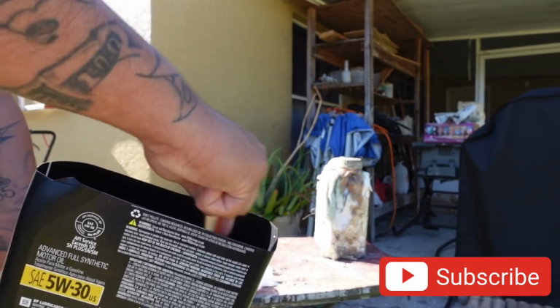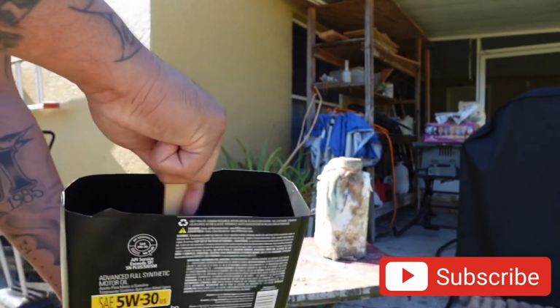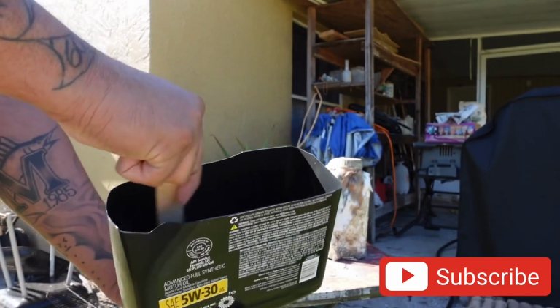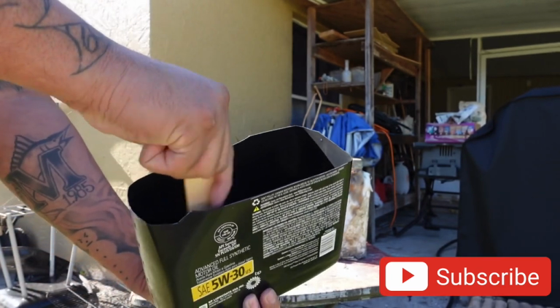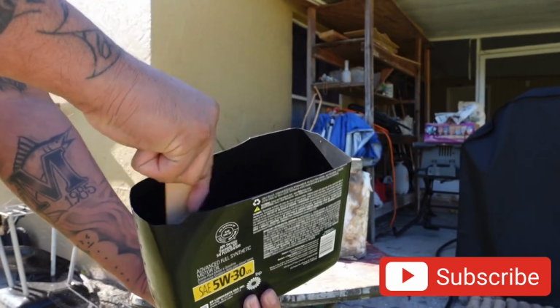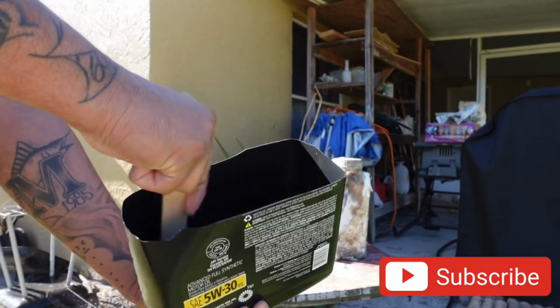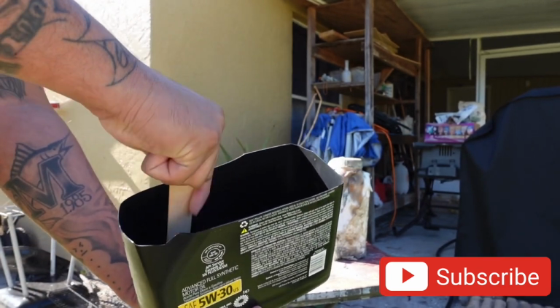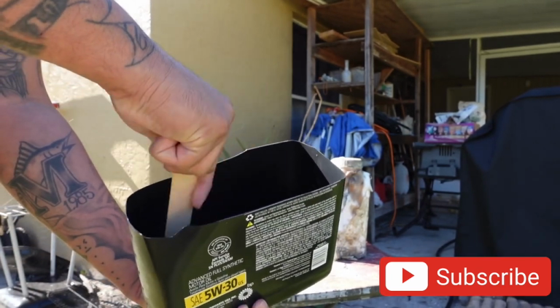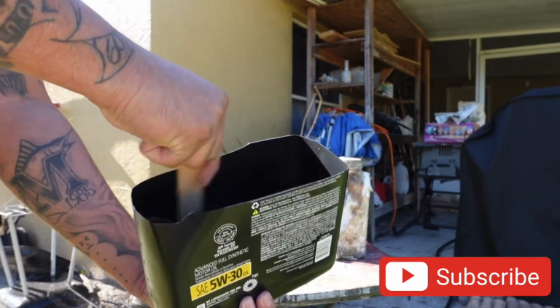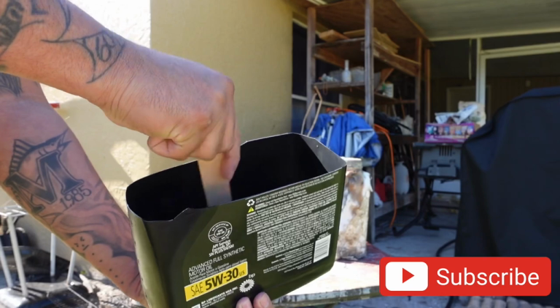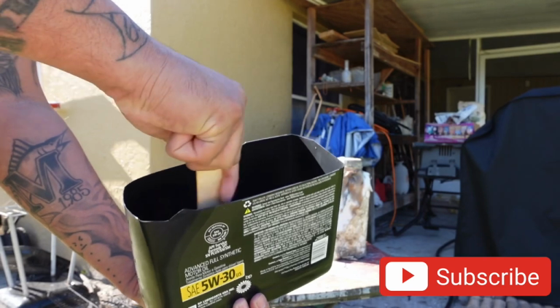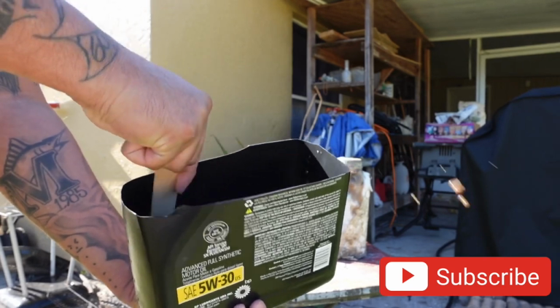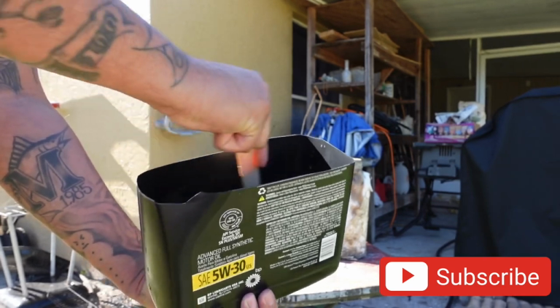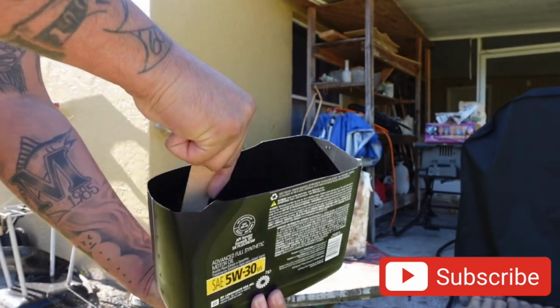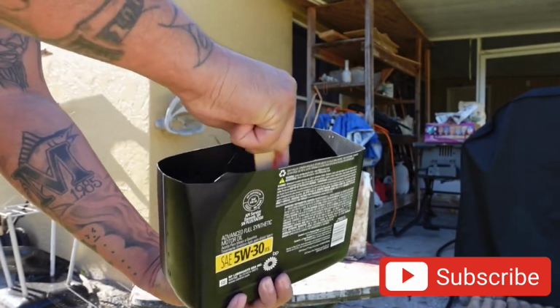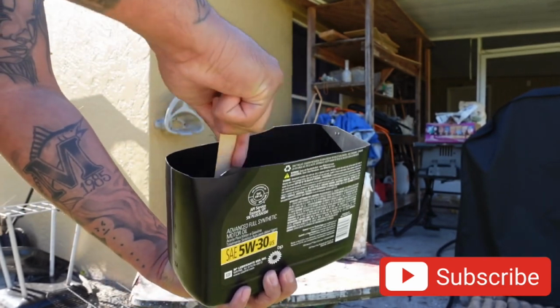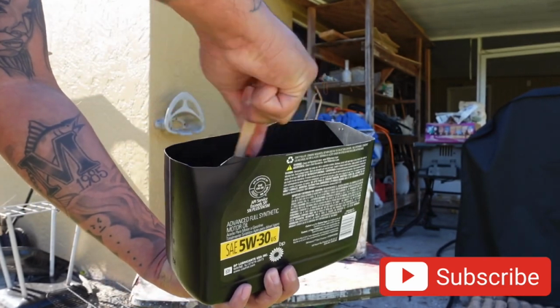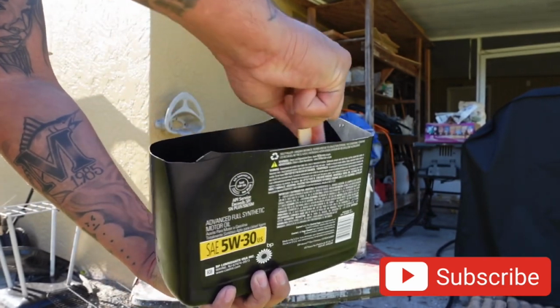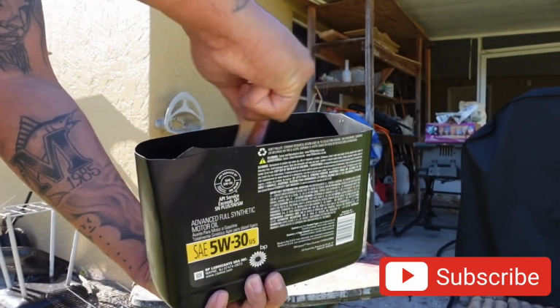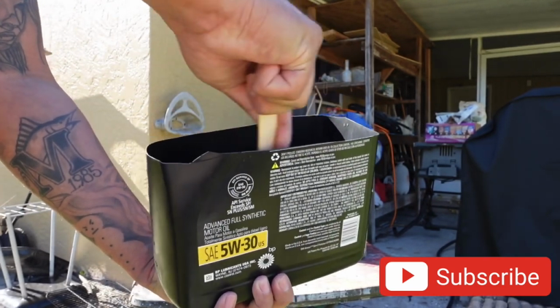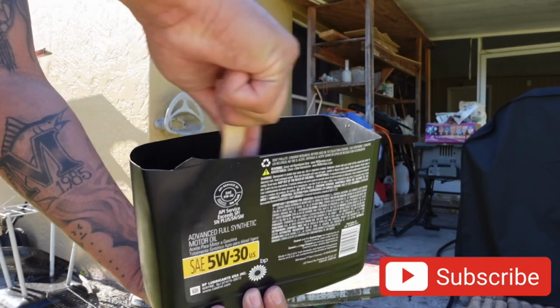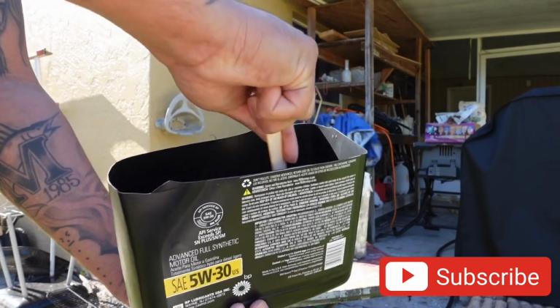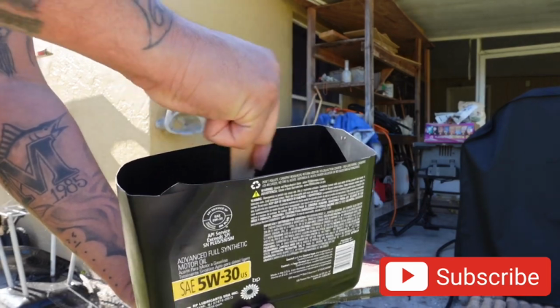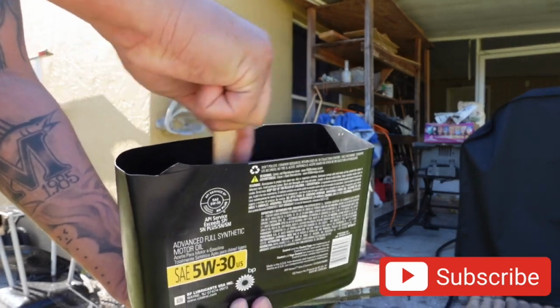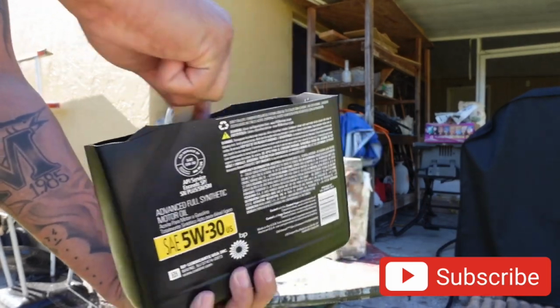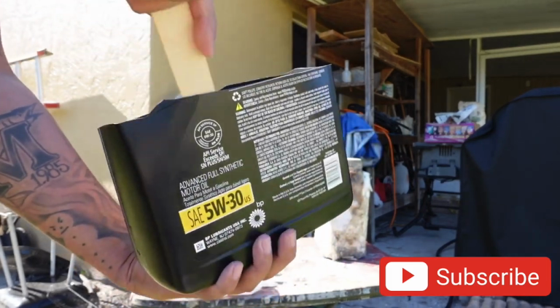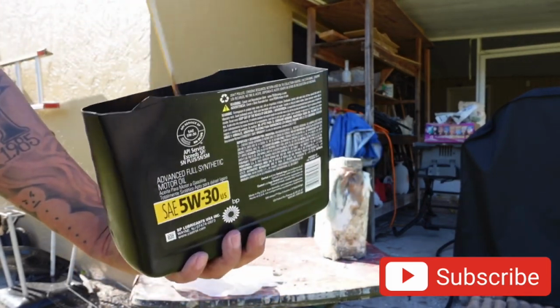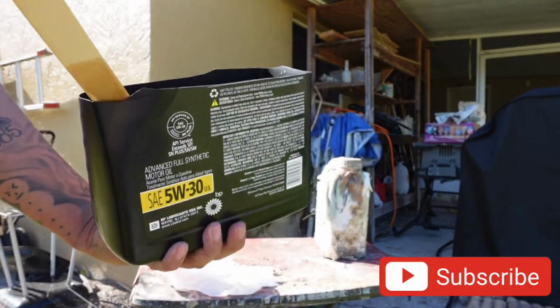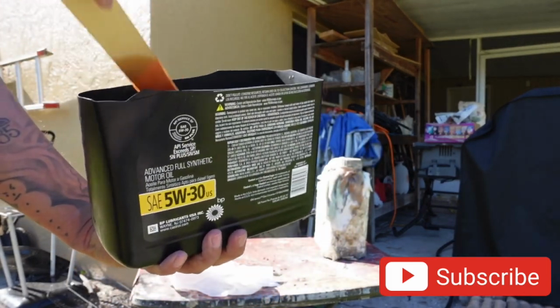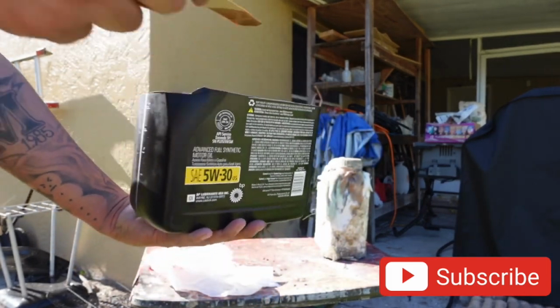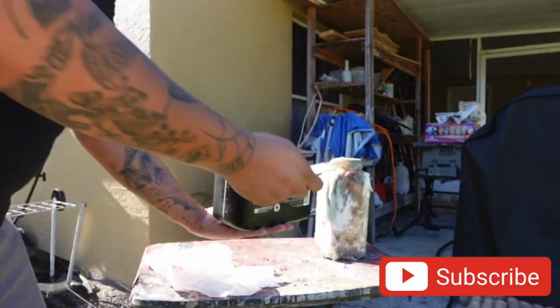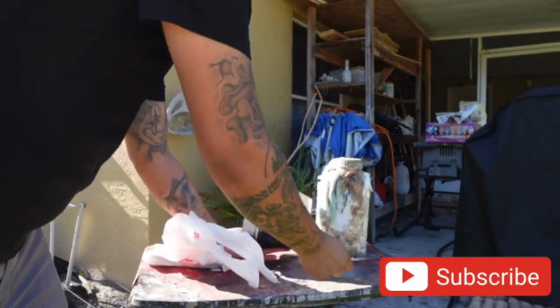It's all about how good you mix it, man. You got to try to dig in the bottom. Okay, that's pretty good. Because it gives us that brown tint now.